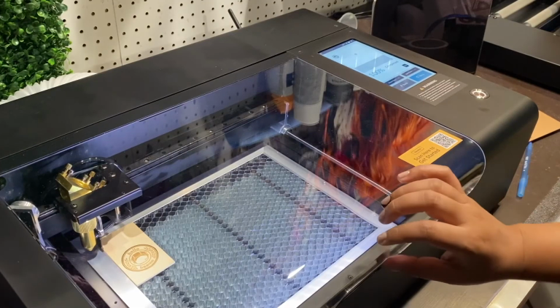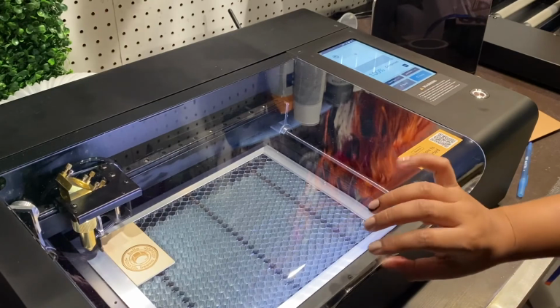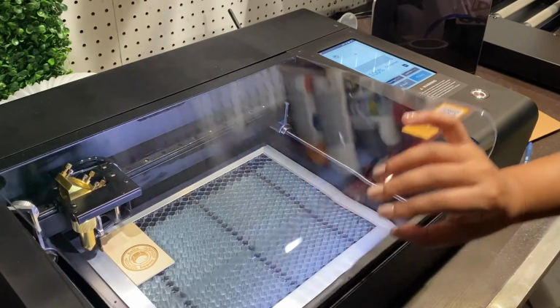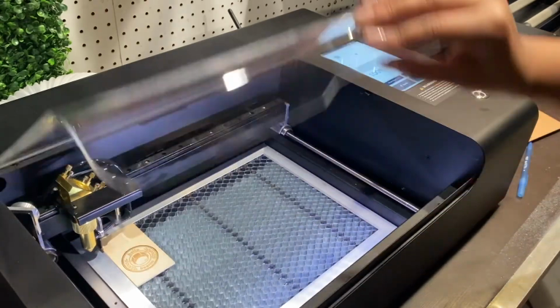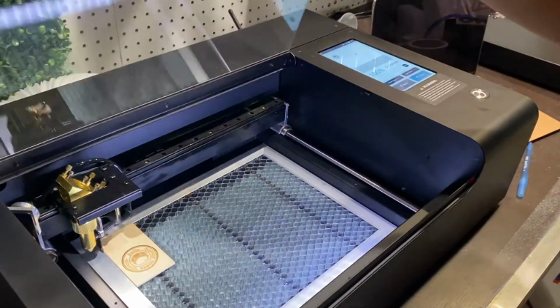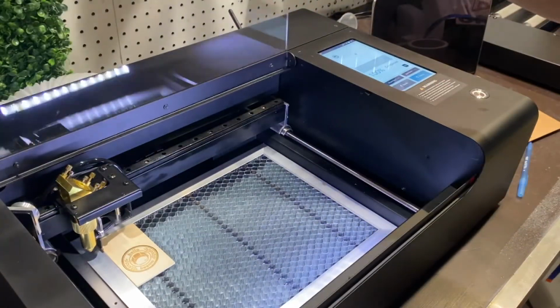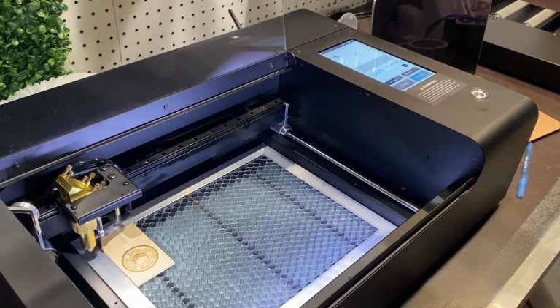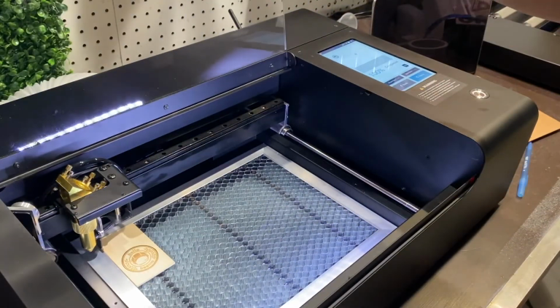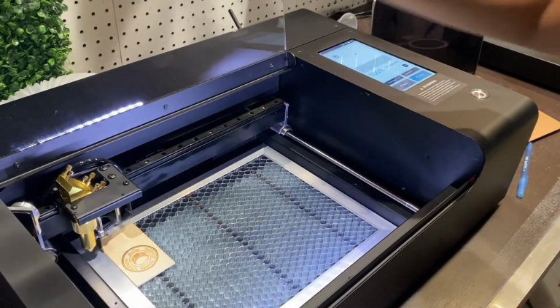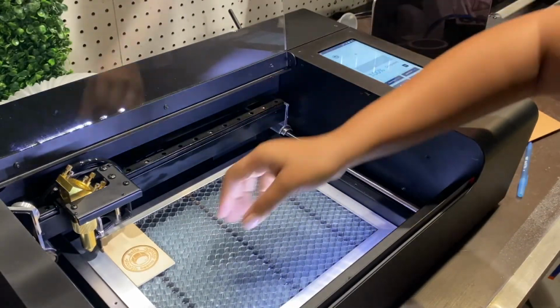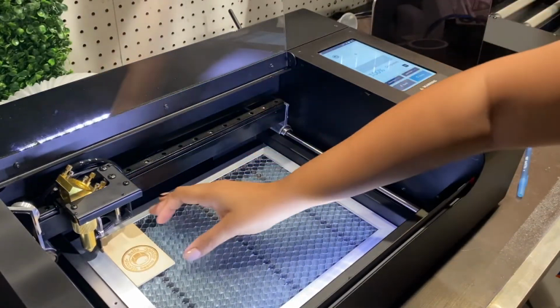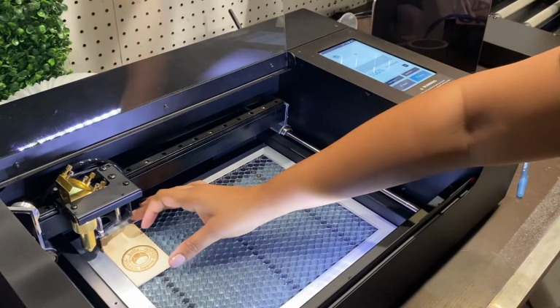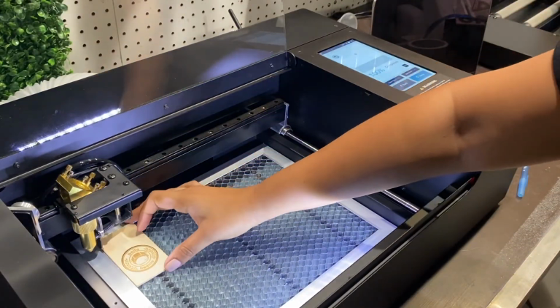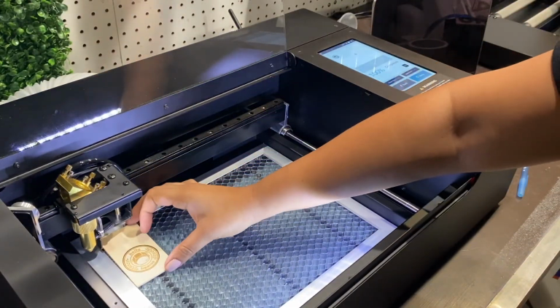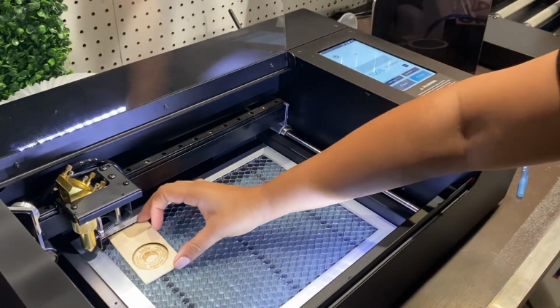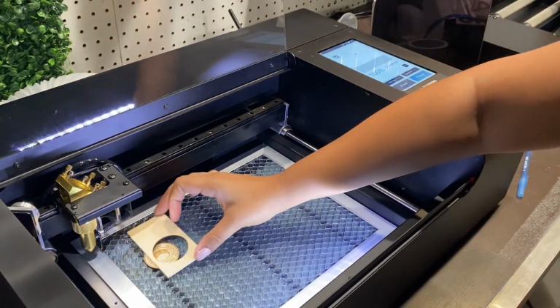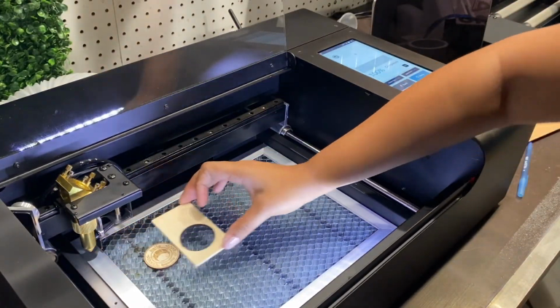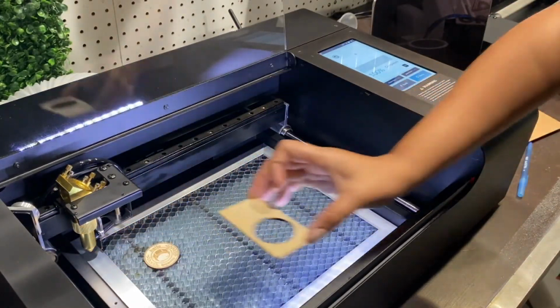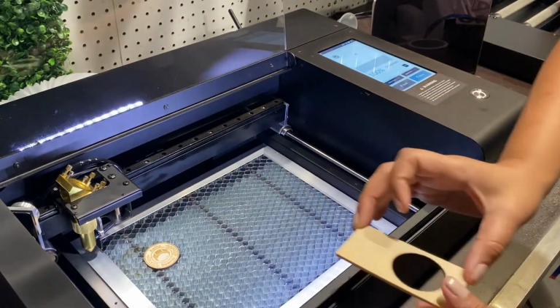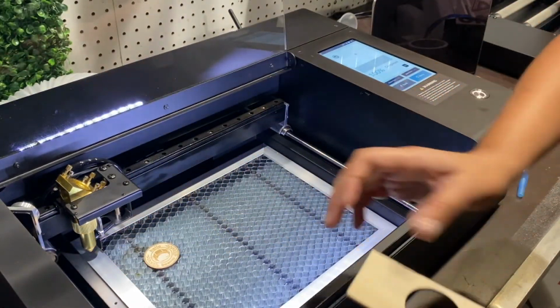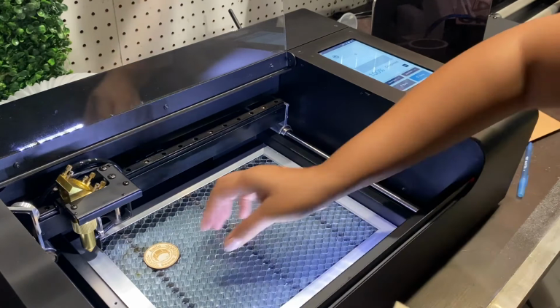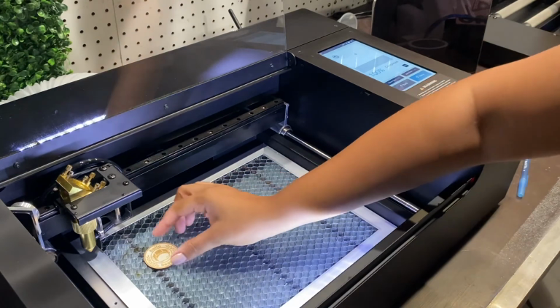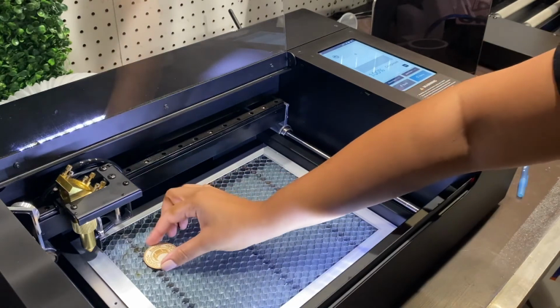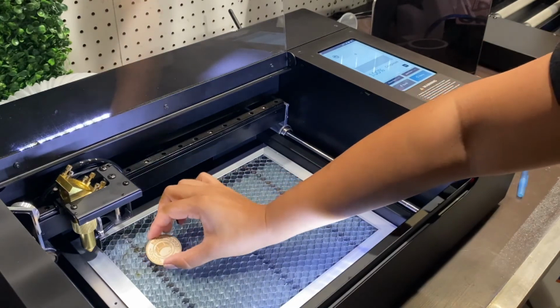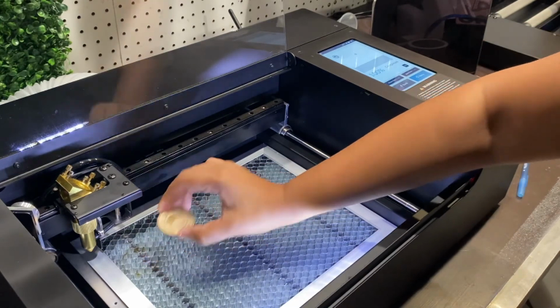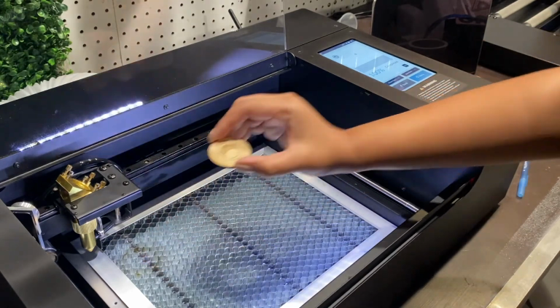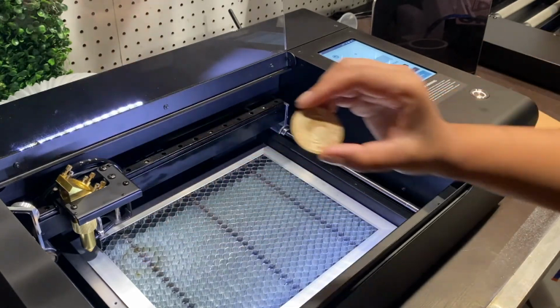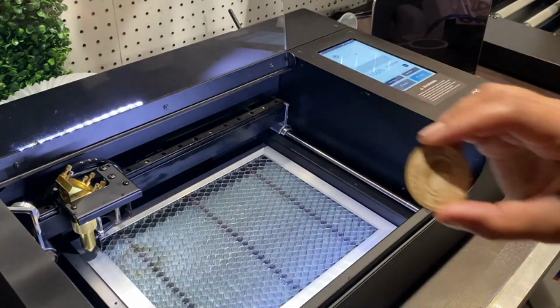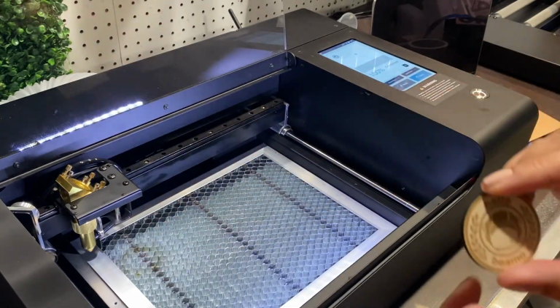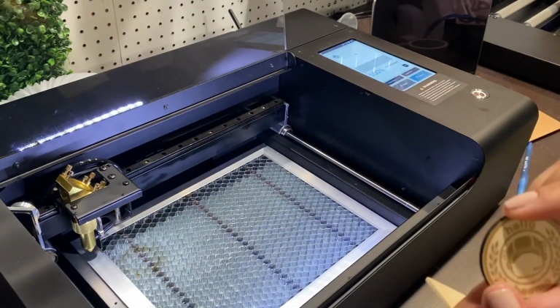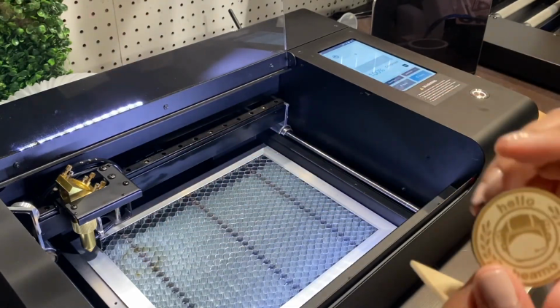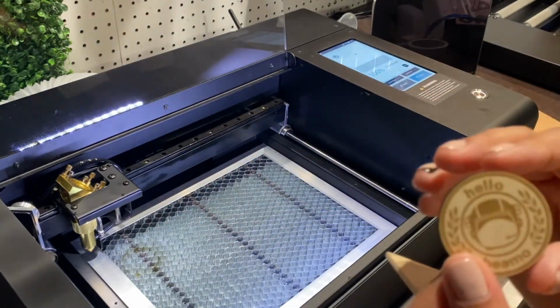Your touch screen says 100 percent — it is done. You can open up your safety cover and take out your project.